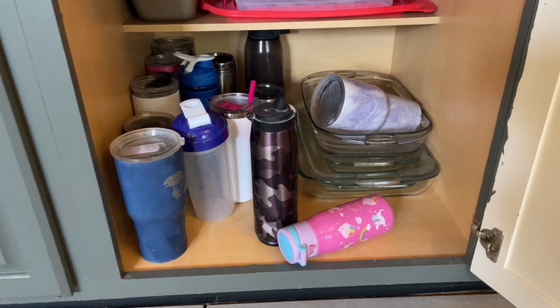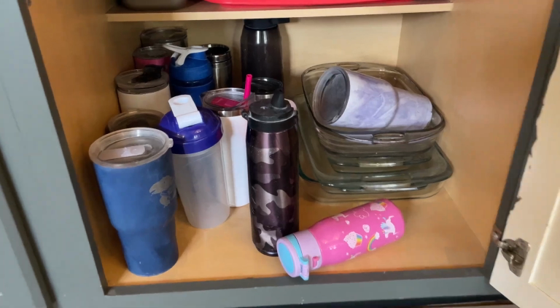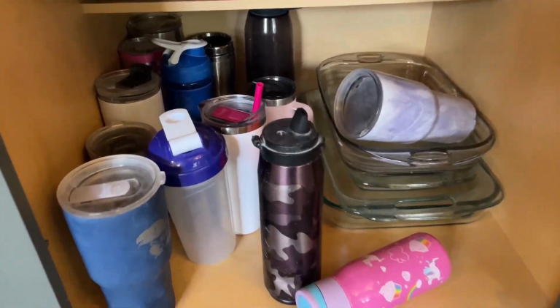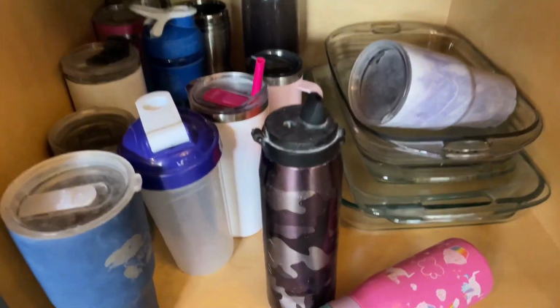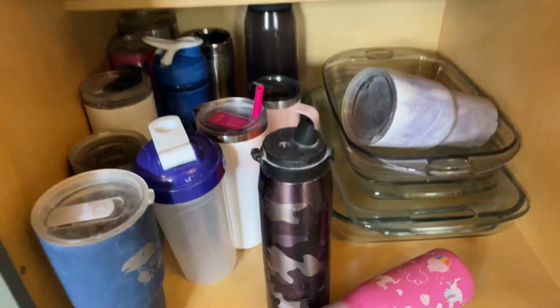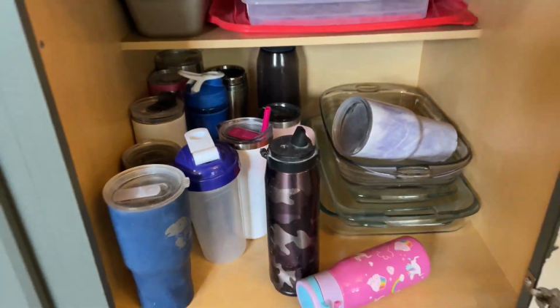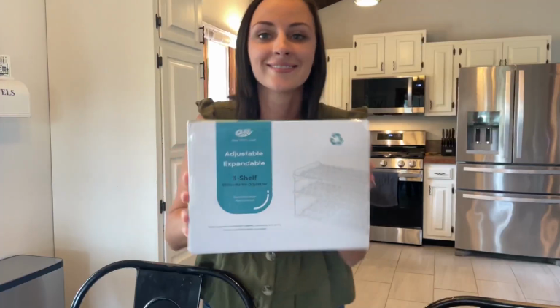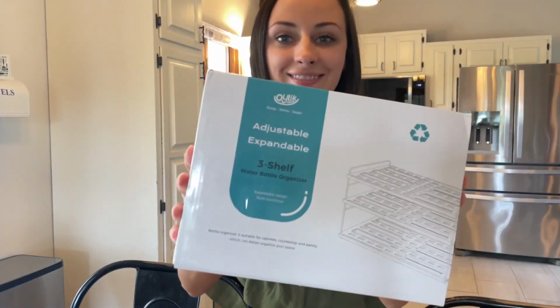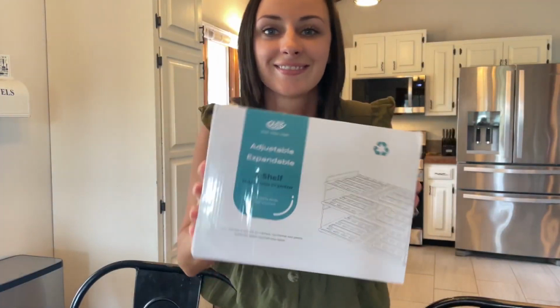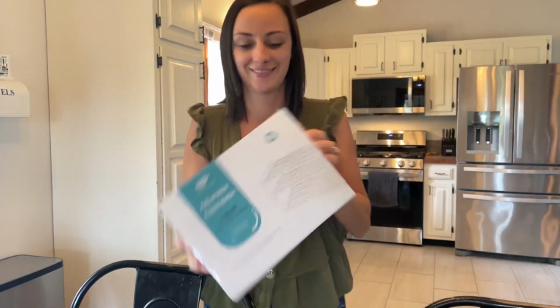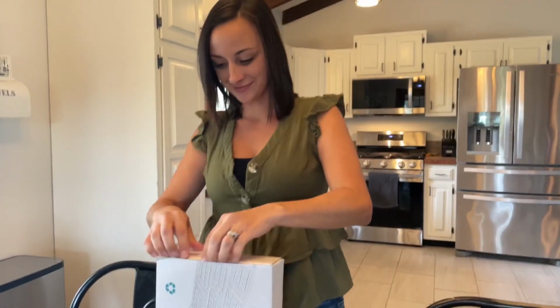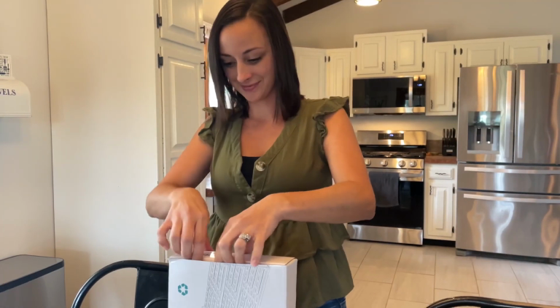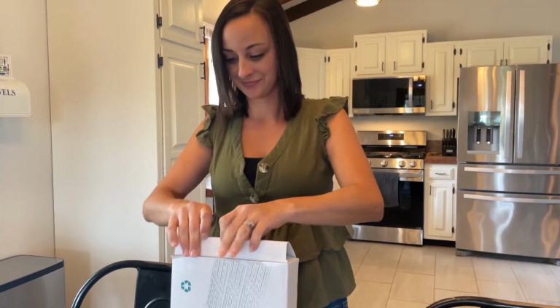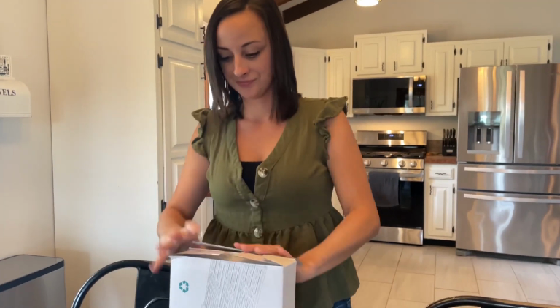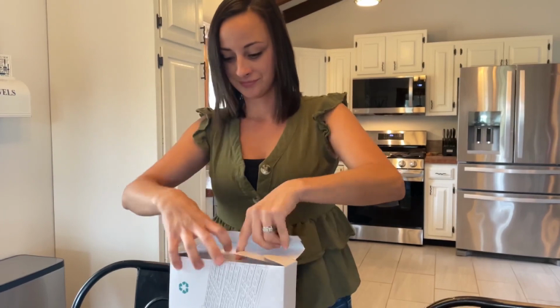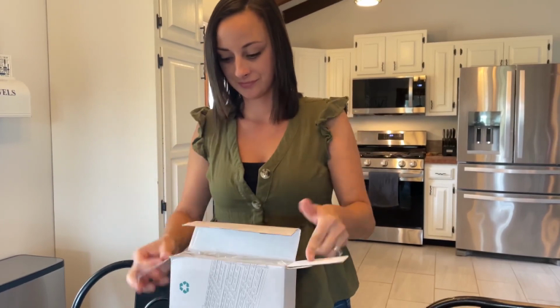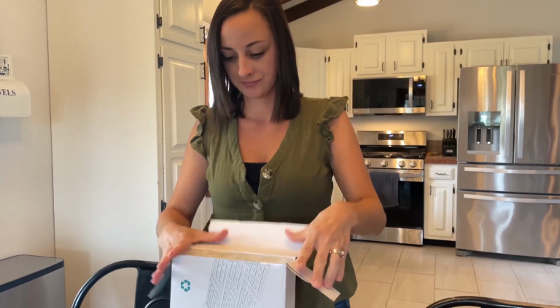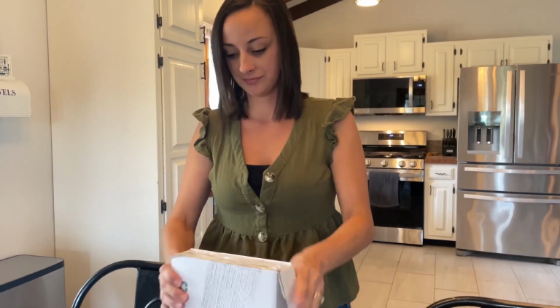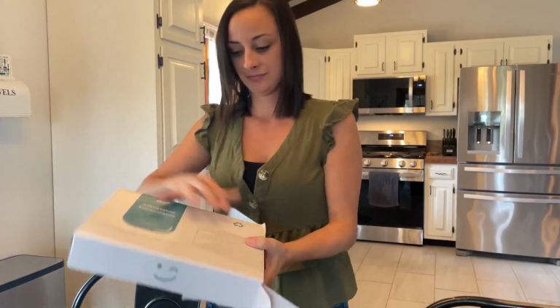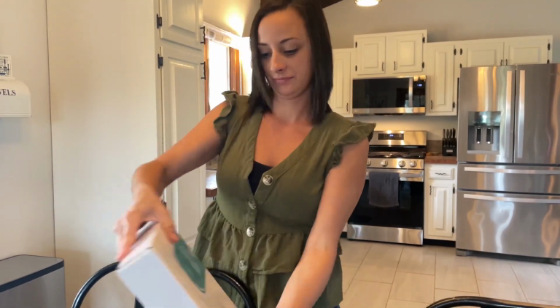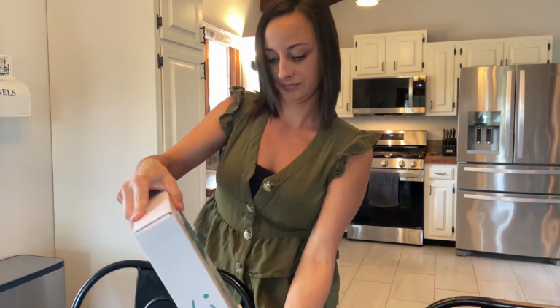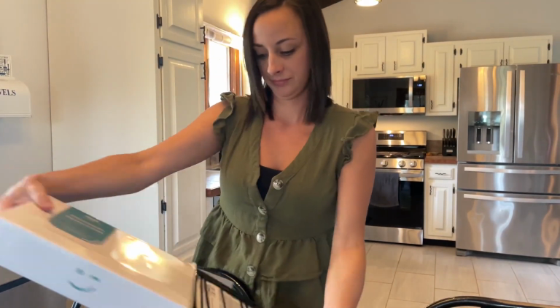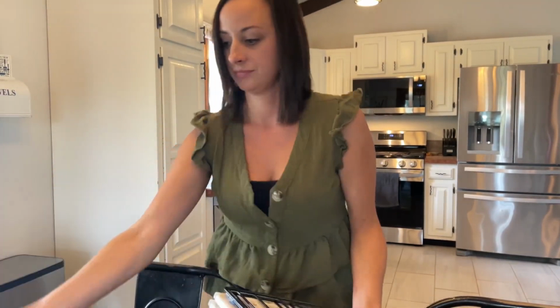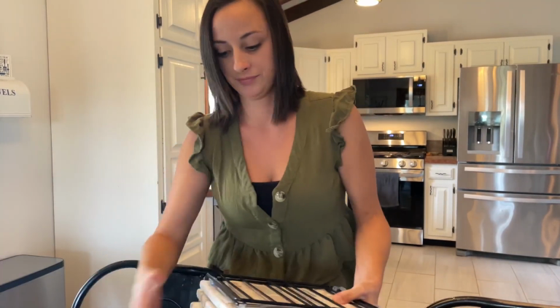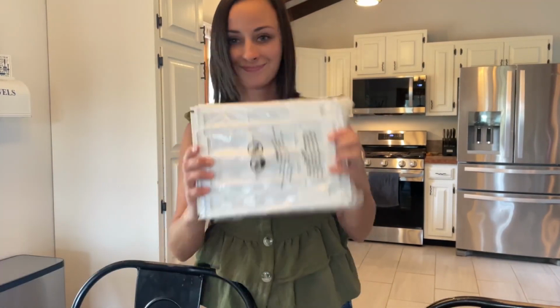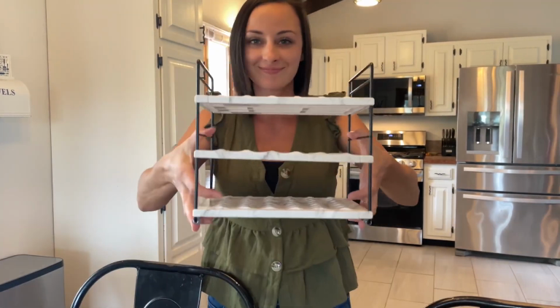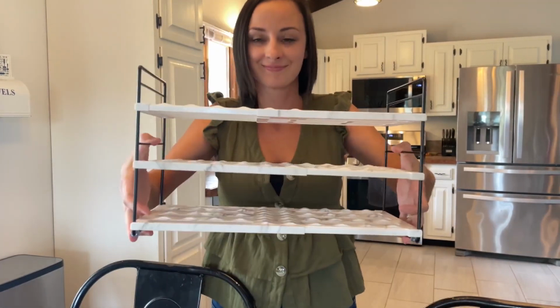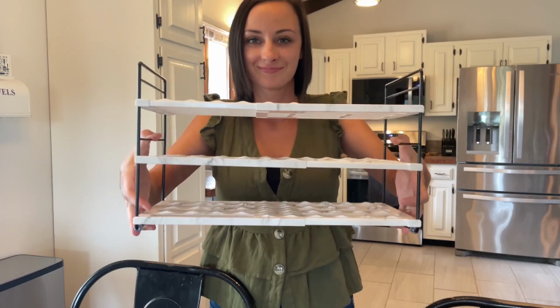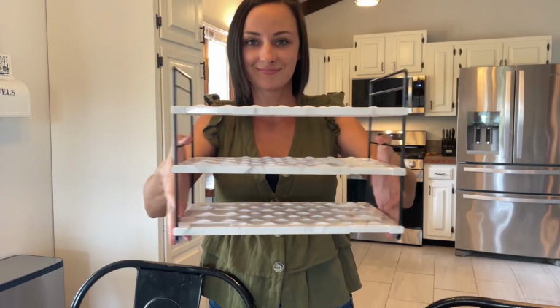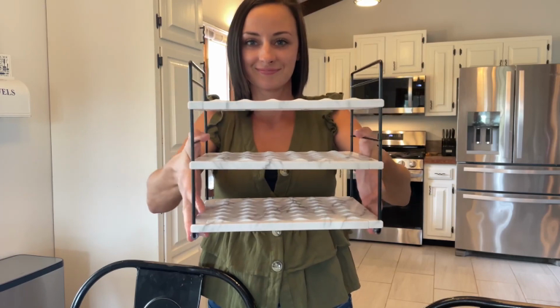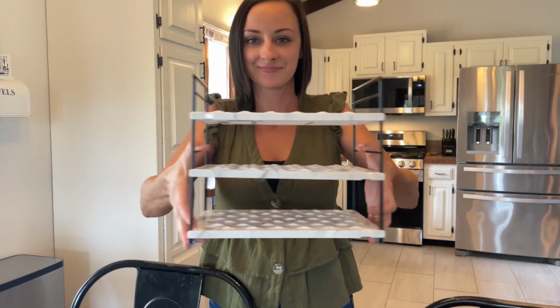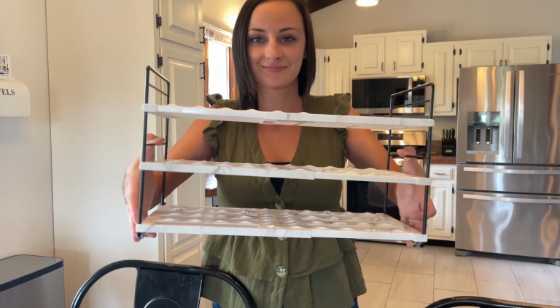My cabinet was honestly a complete mess until I found this gorgeous three shelf water bottle organizer on Amazon. It was super easy to put together and I'm absolutely loving the marbling look of it. It is adjustable and can hold up to 15 water bottles.